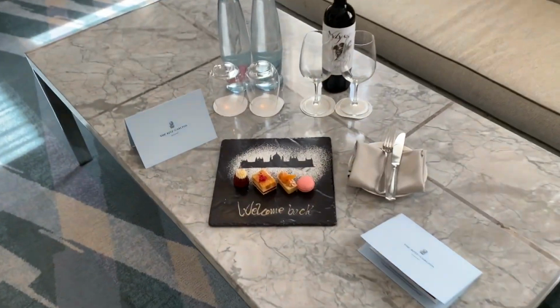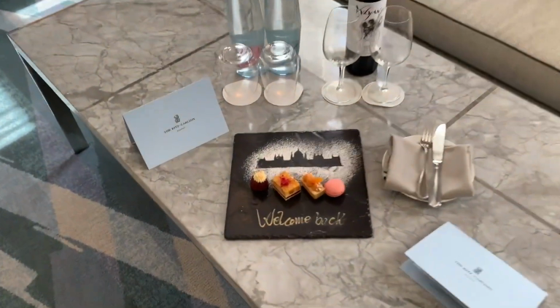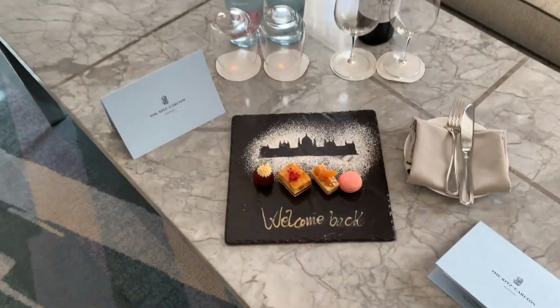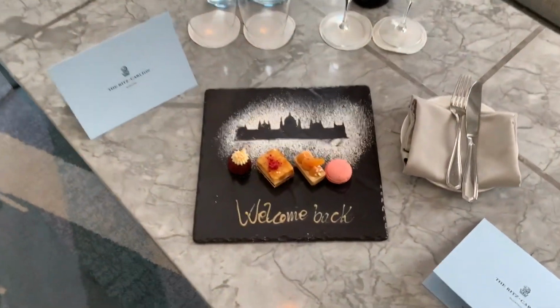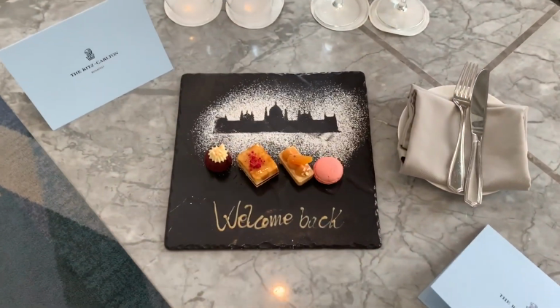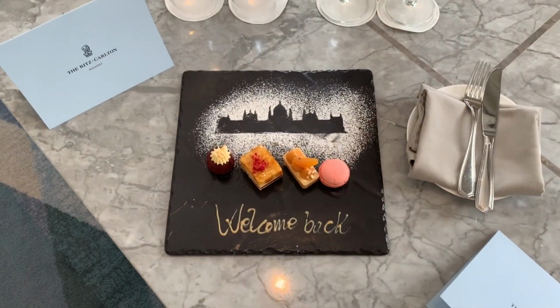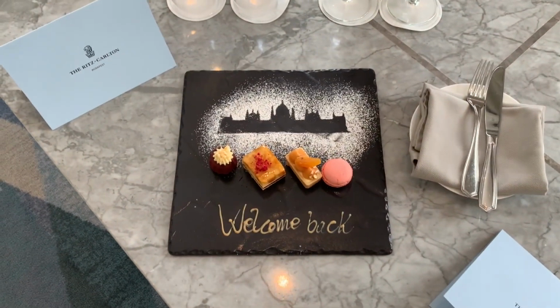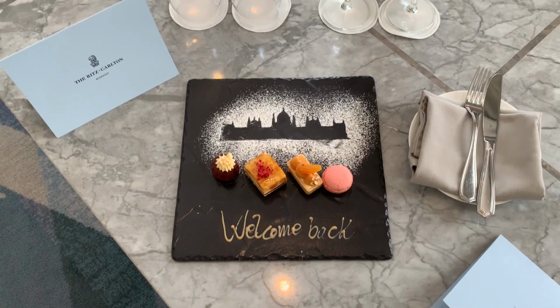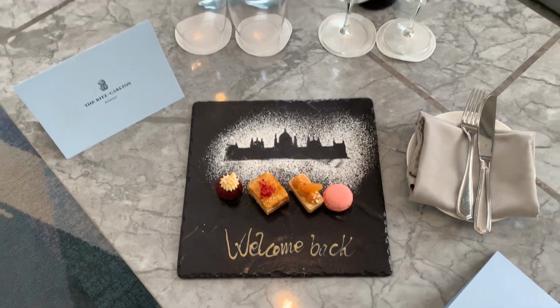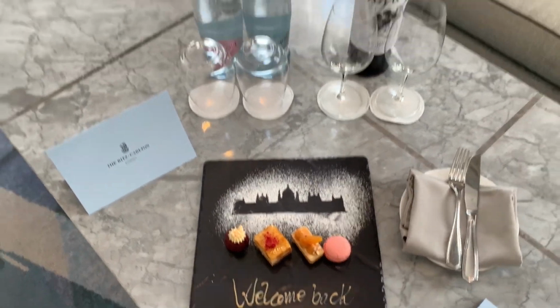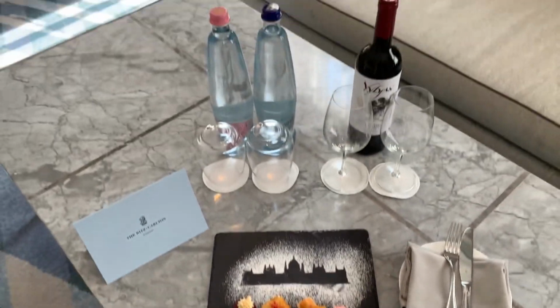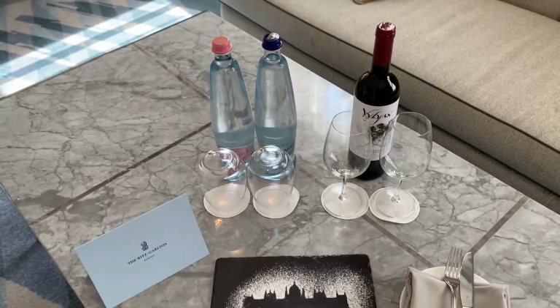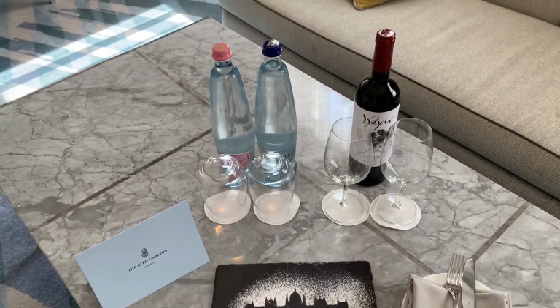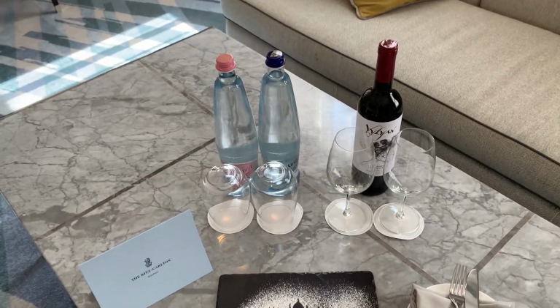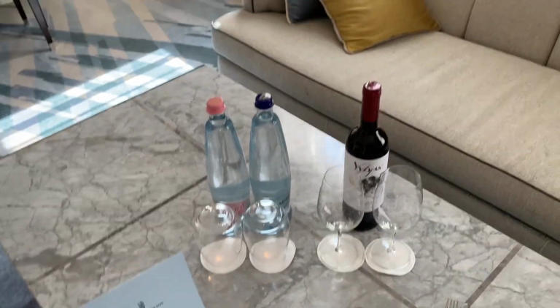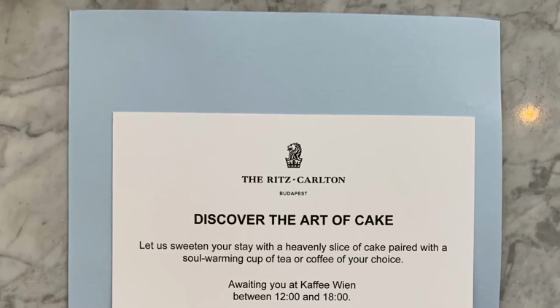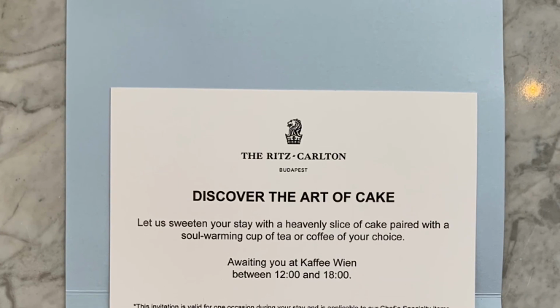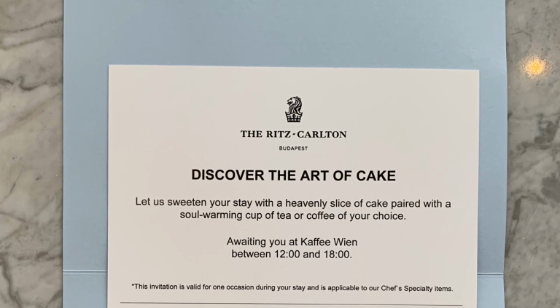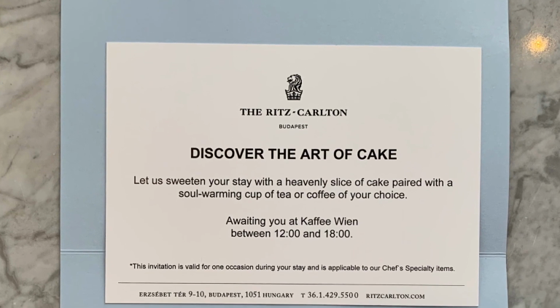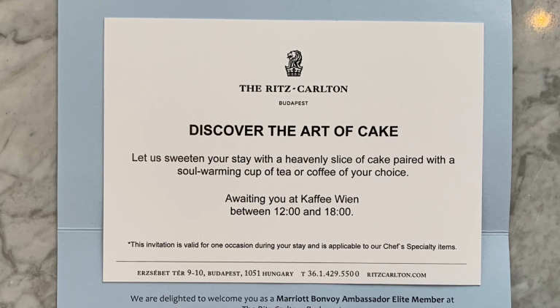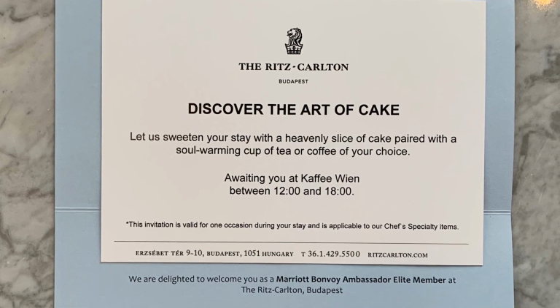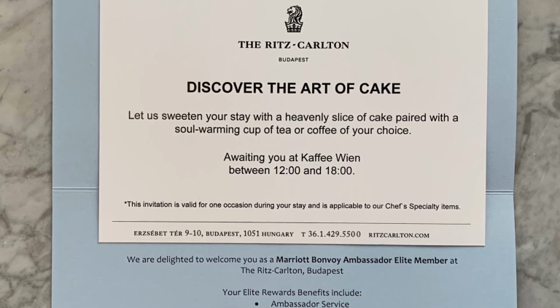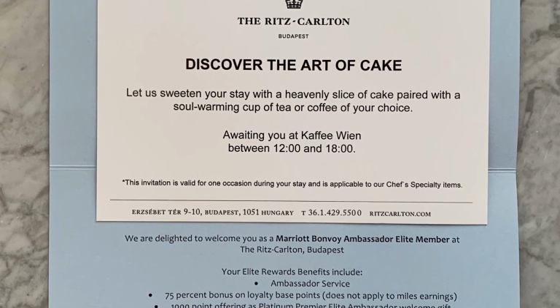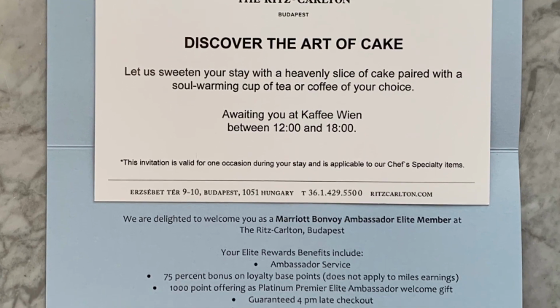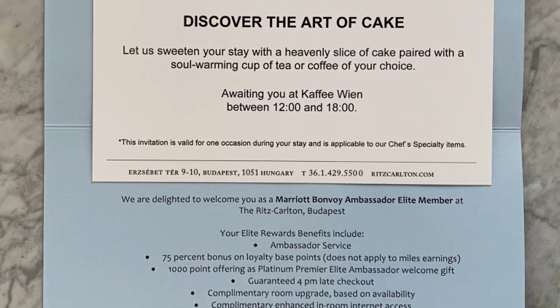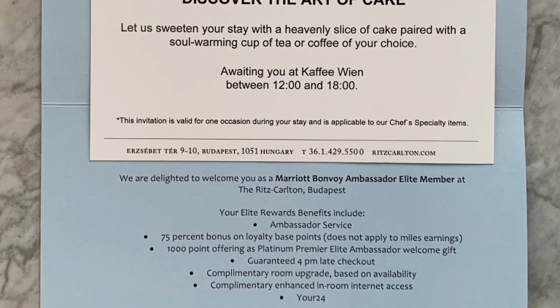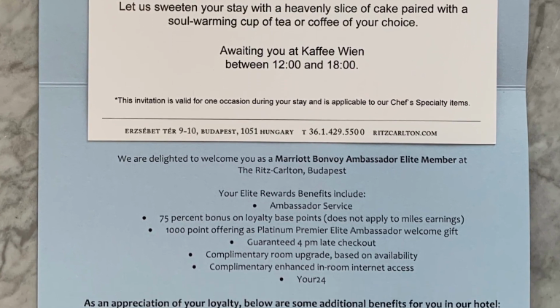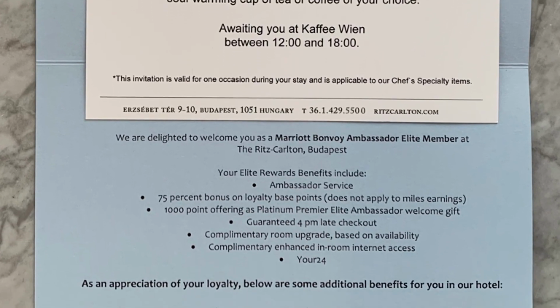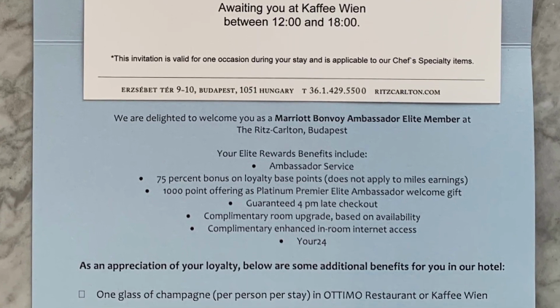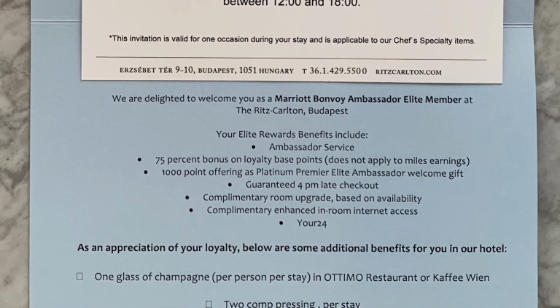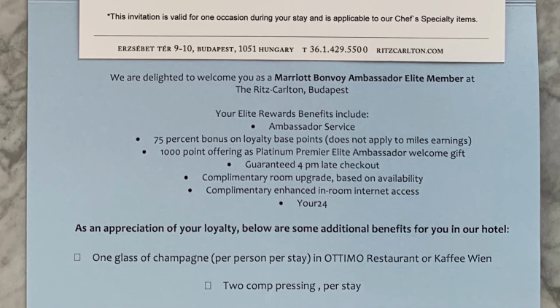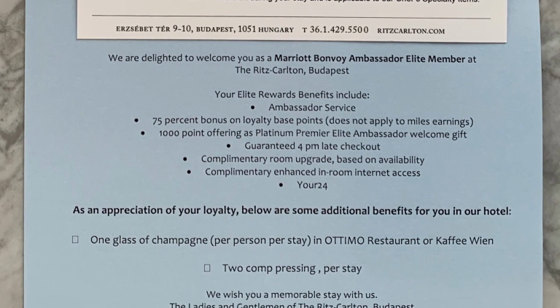A lovely selection of sweet treats was waiting for me as a welcome gift. There was also a nice bottle of Hungarian wine, and I received several other nice perks. I must say that the Ritz-Carlton Budapest did a great job of recognizing my ambassador status with Marriott.